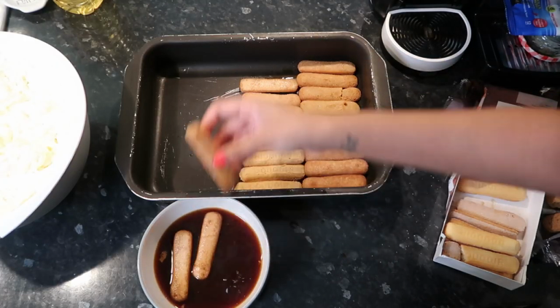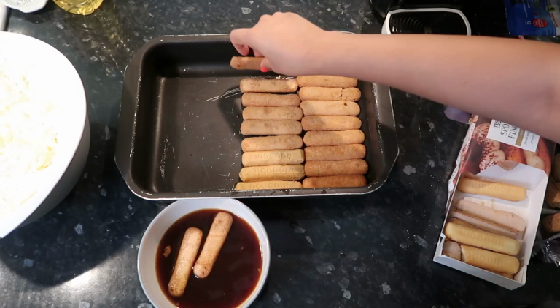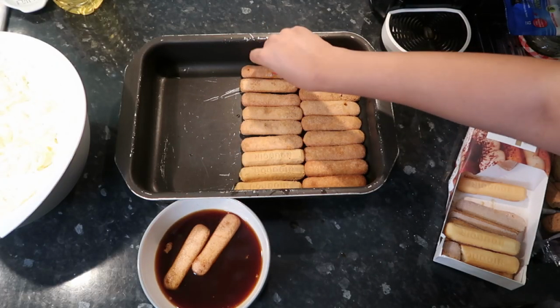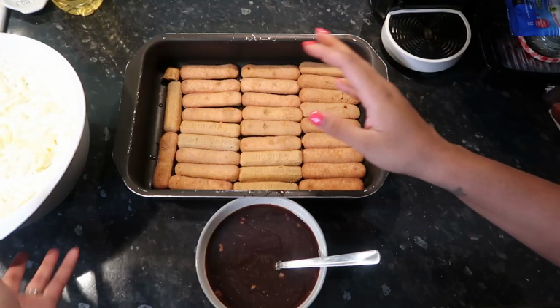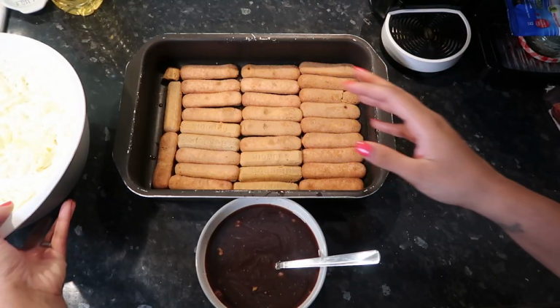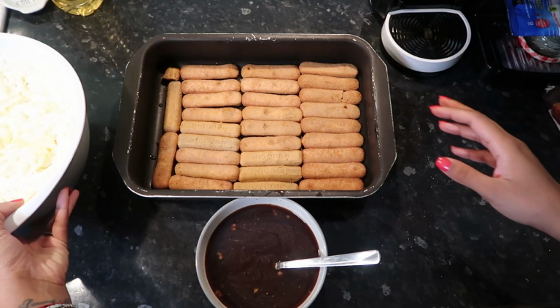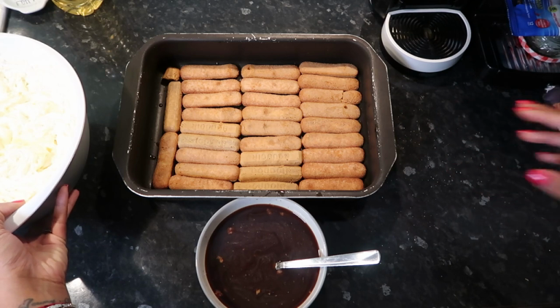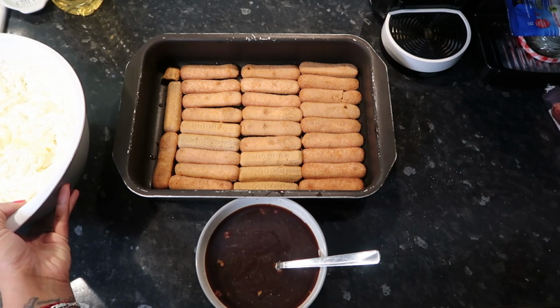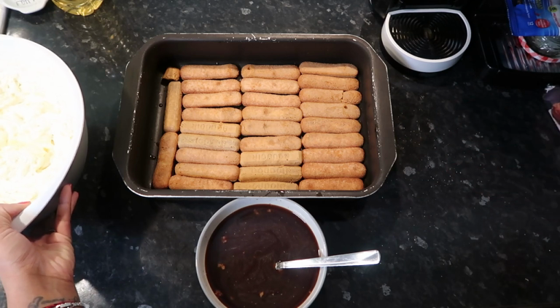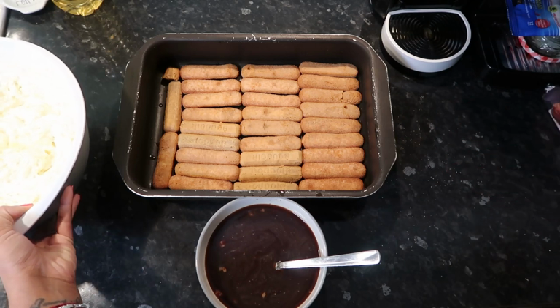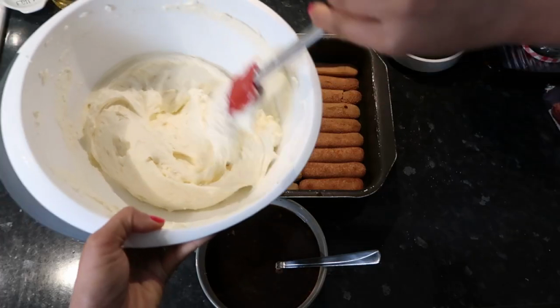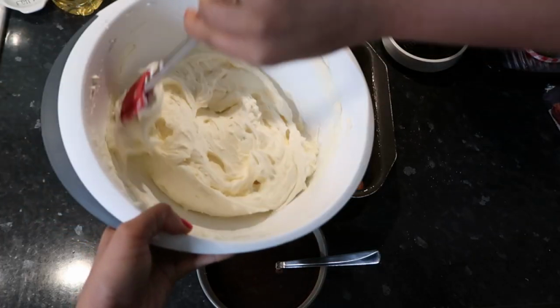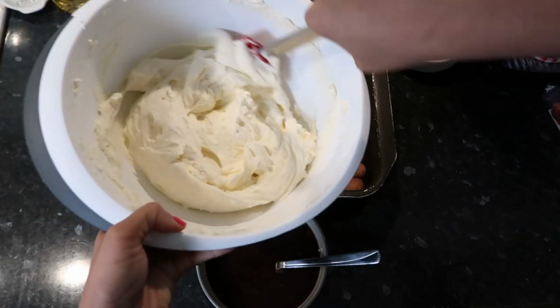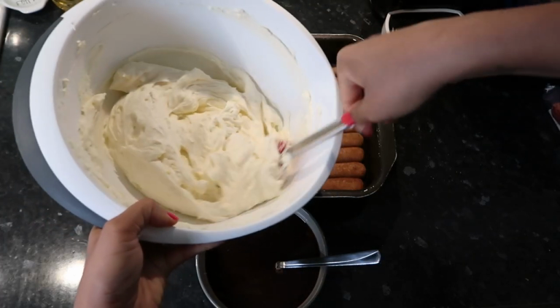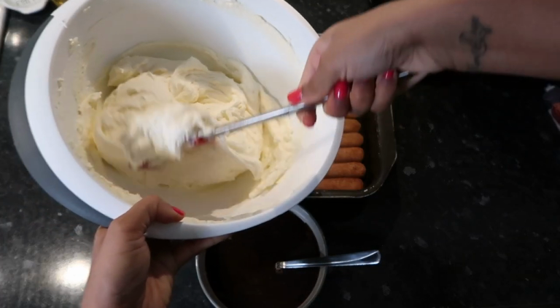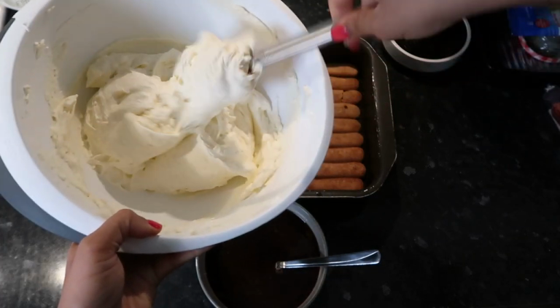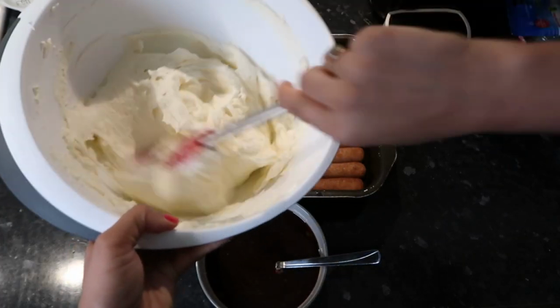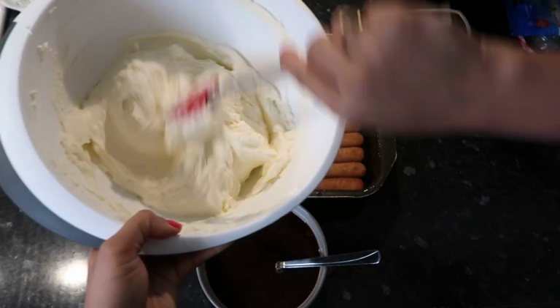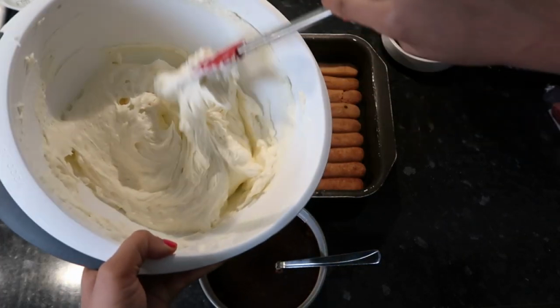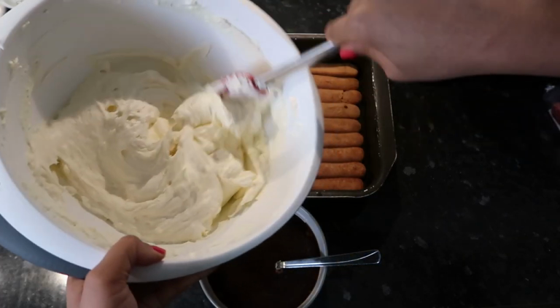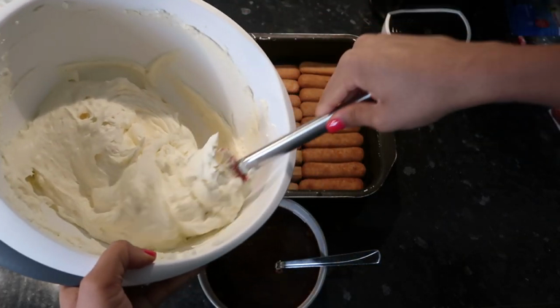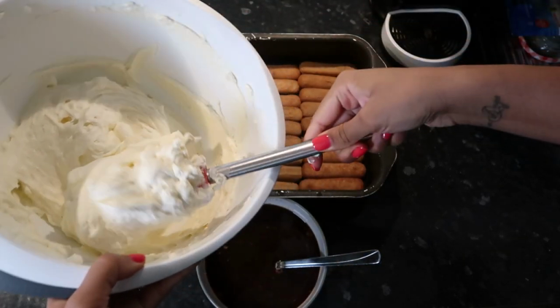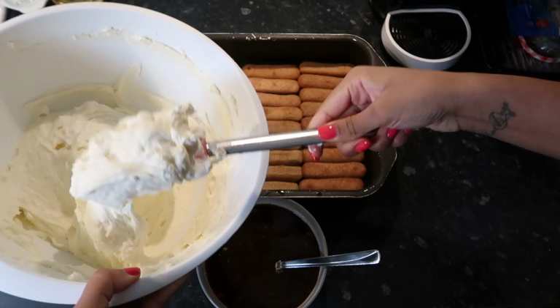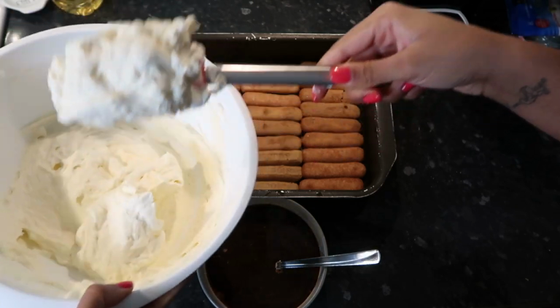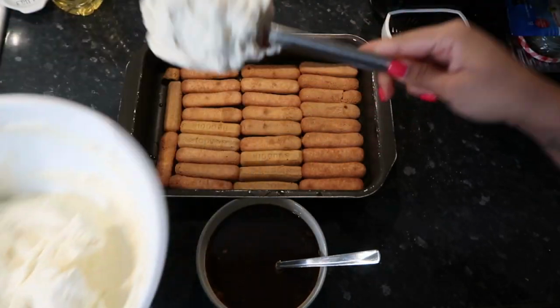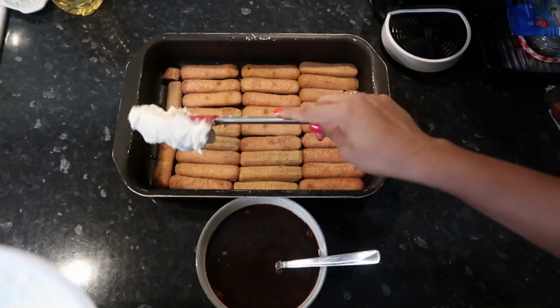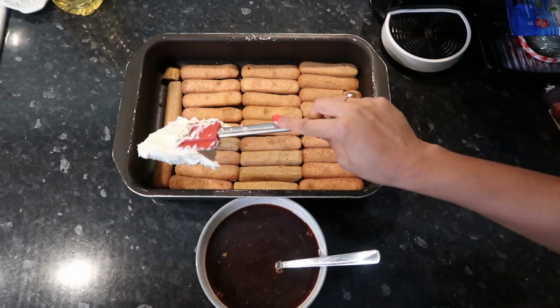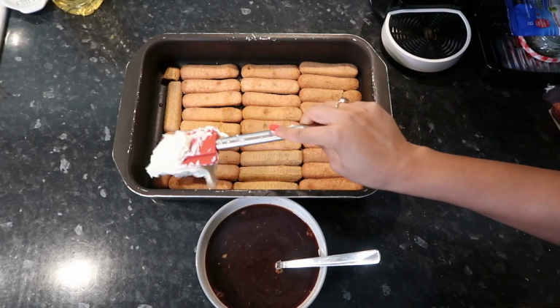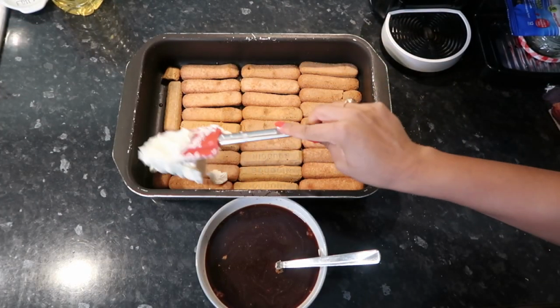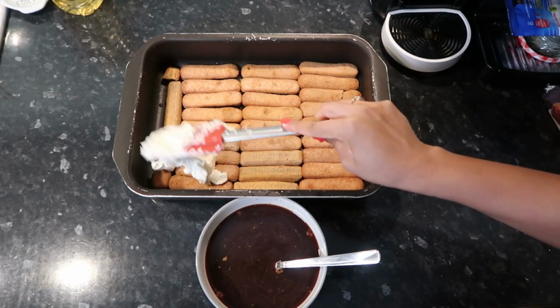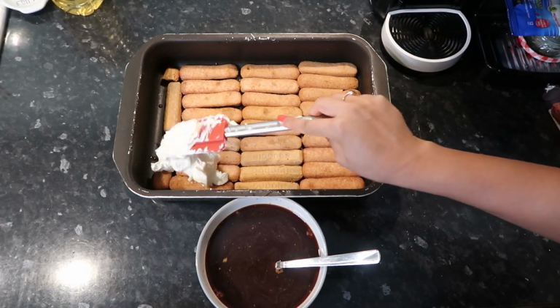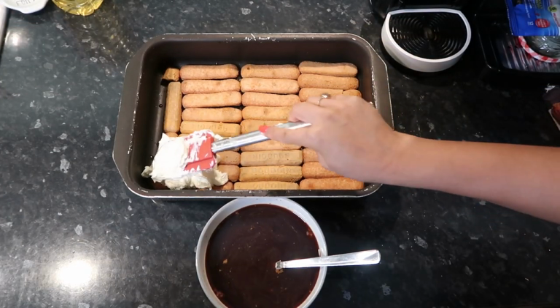Once you have your first layer of biscuits down, start getting your cream mixture and just lay a thick layer on top.